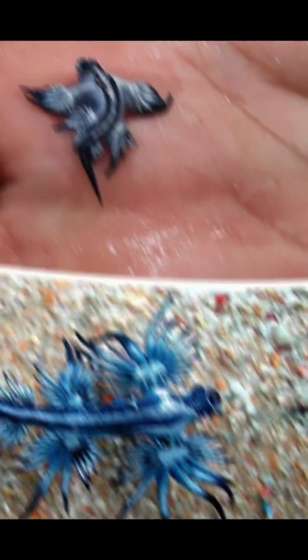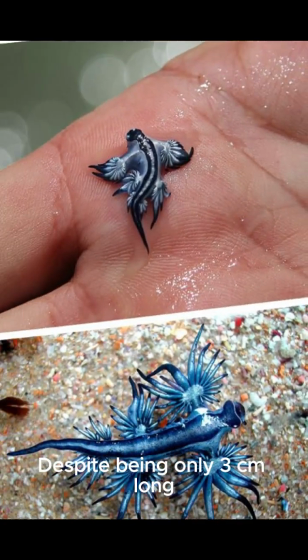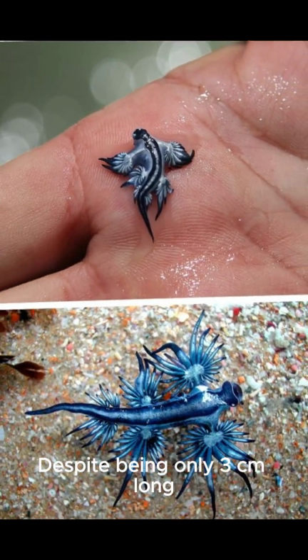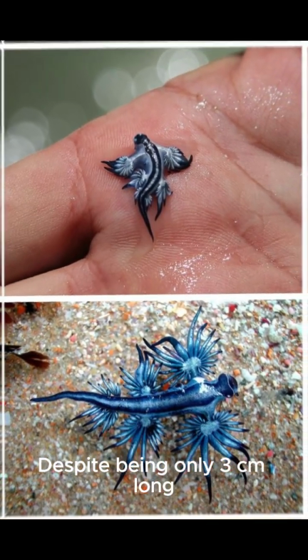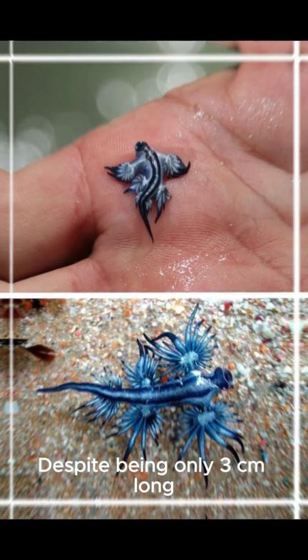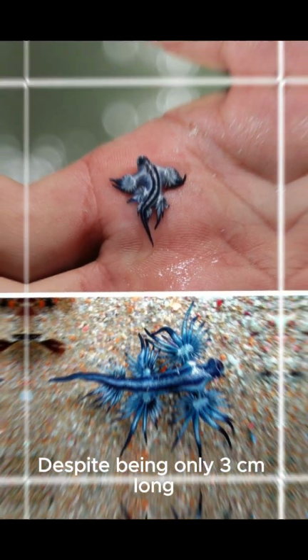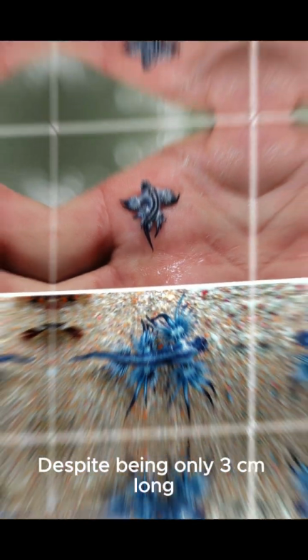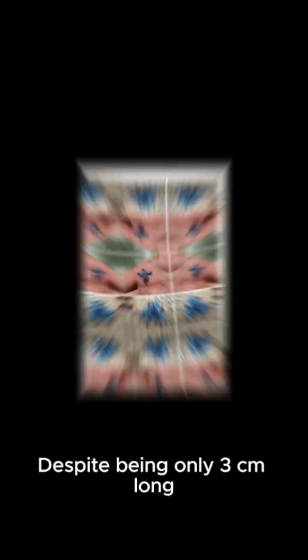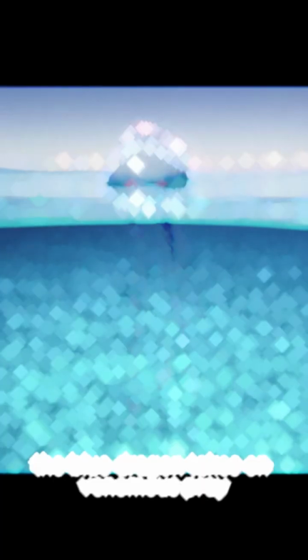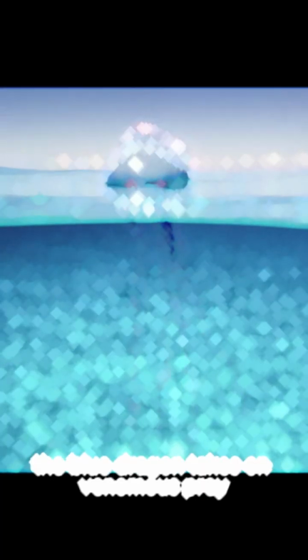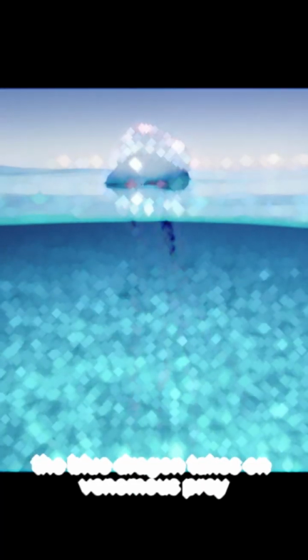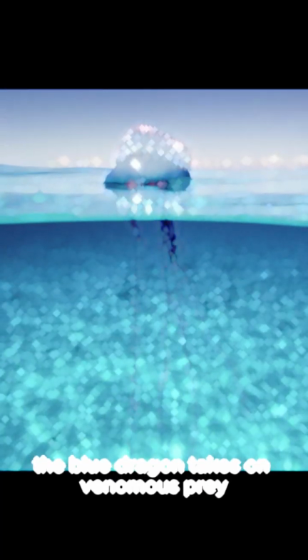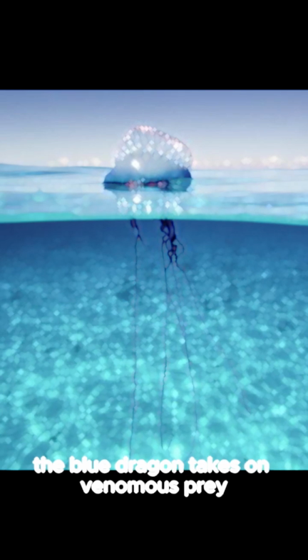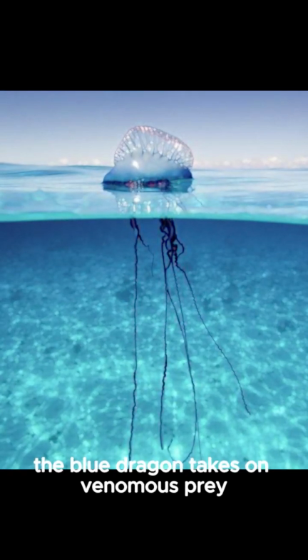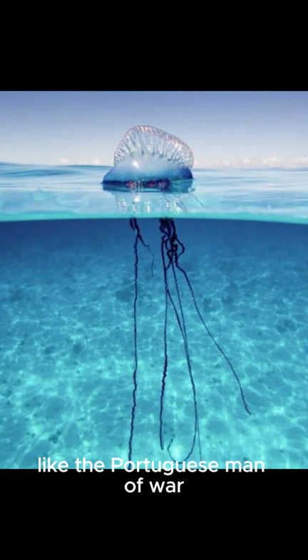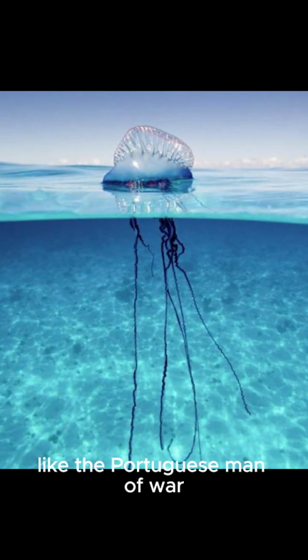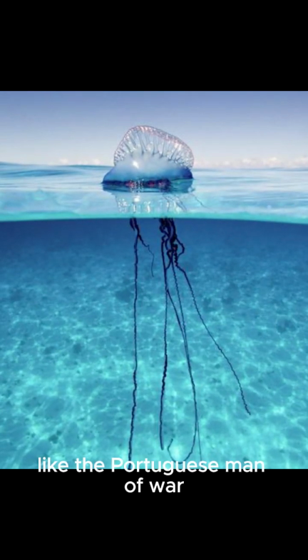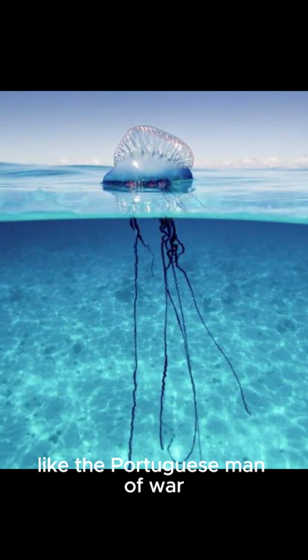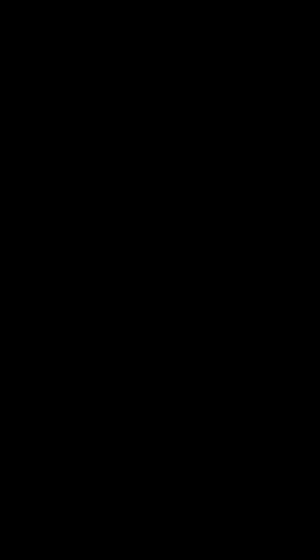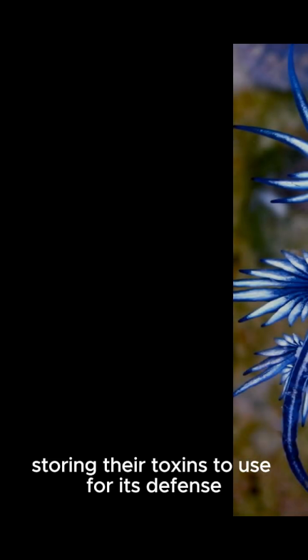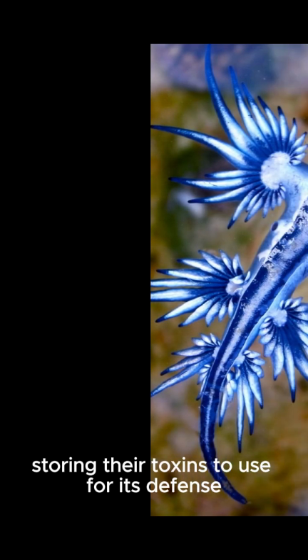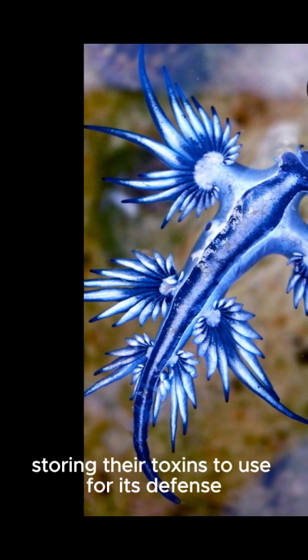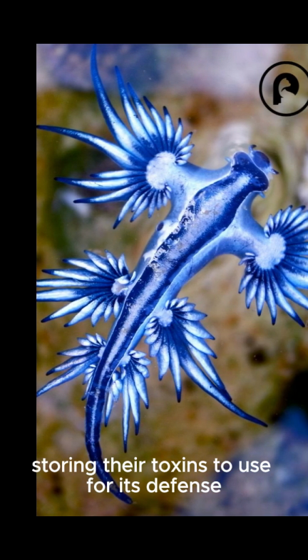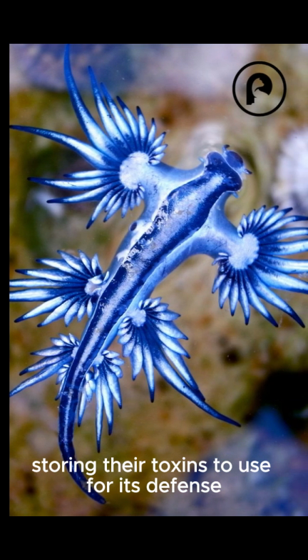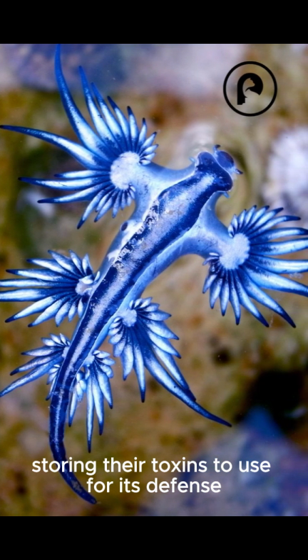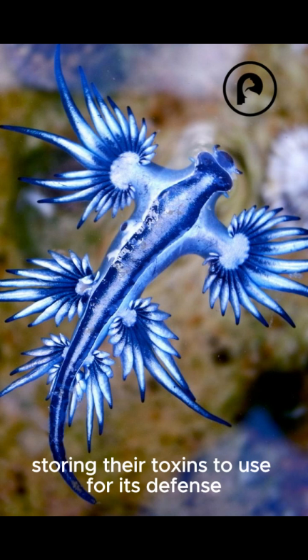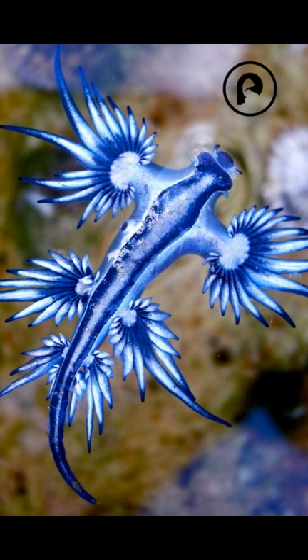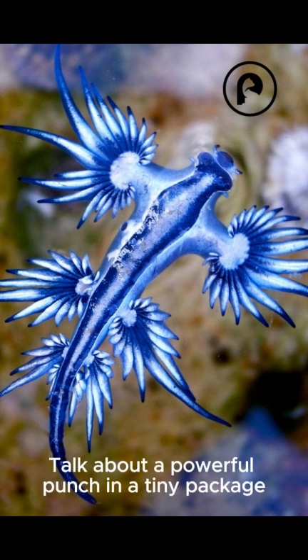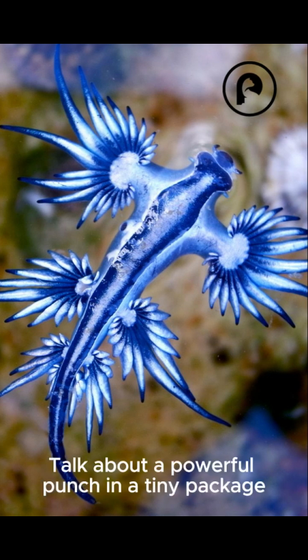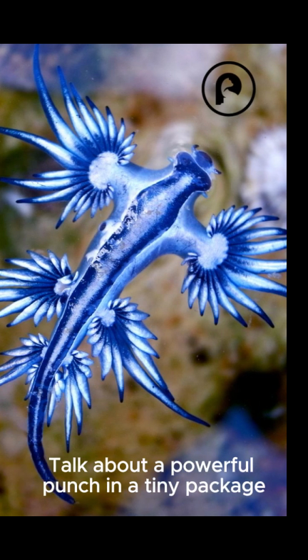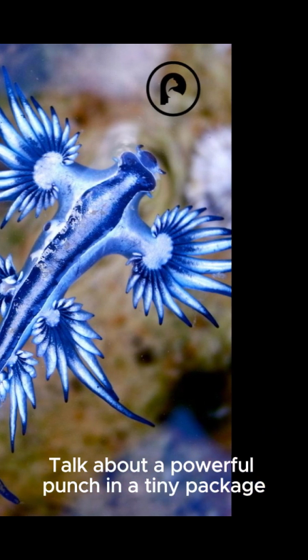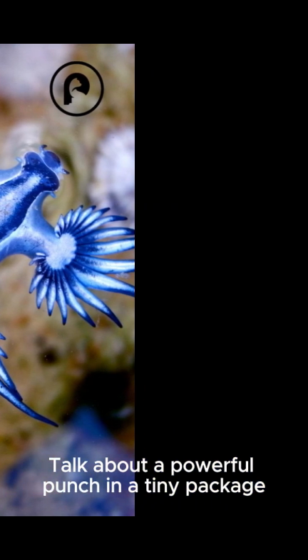Despite being only 3 centimeters long, the blue dragon takes on venomous prey like the Portuguese Man of War, storing their toxins to use for its own defense. Talk about a powerful punch in a tiny package.